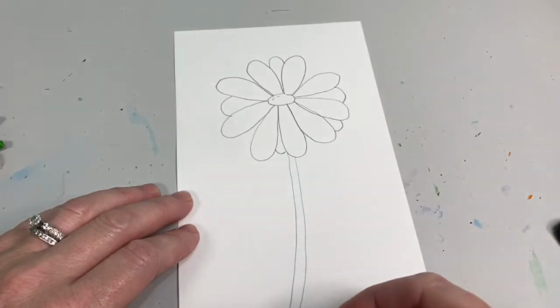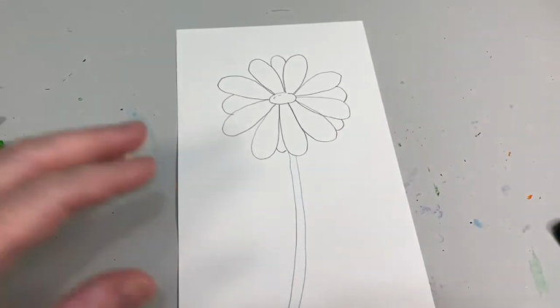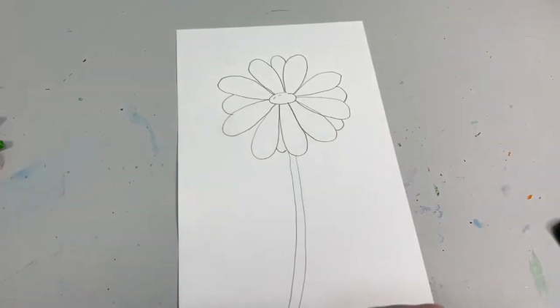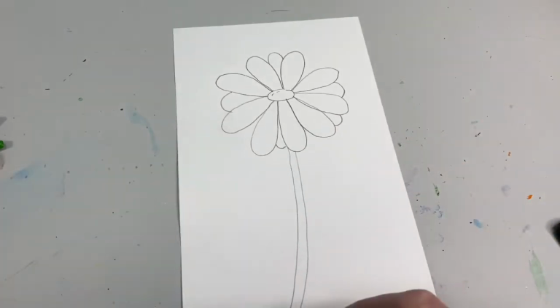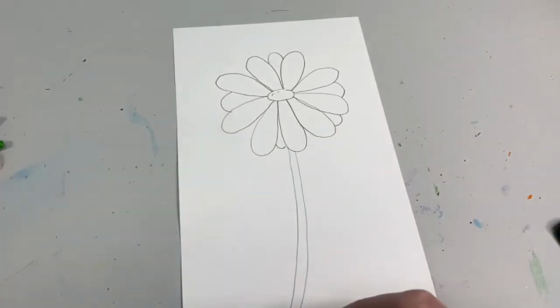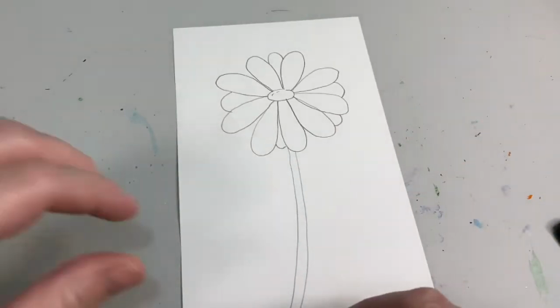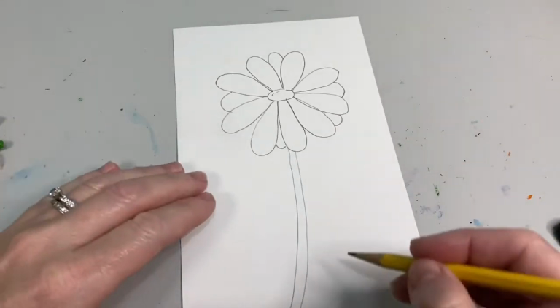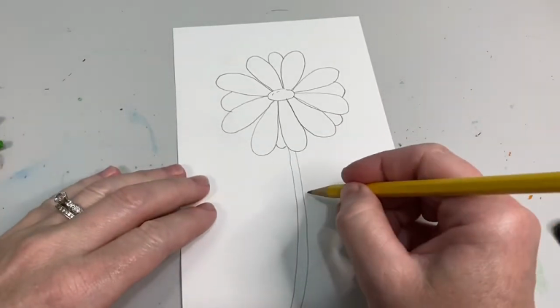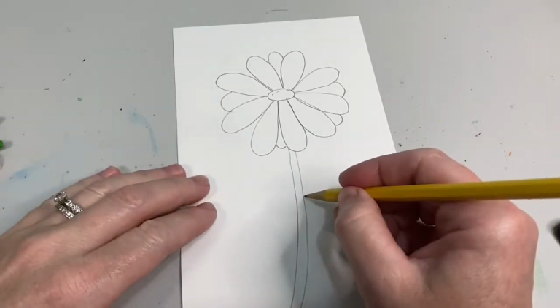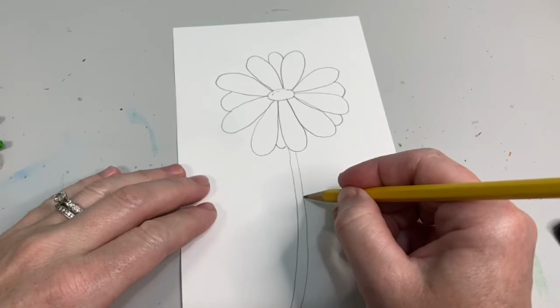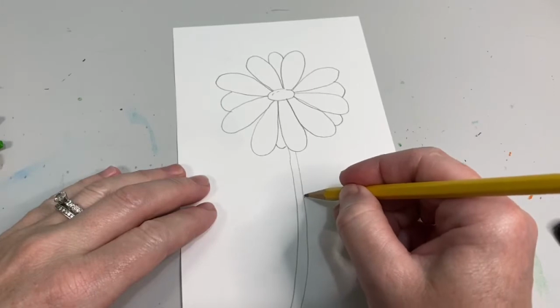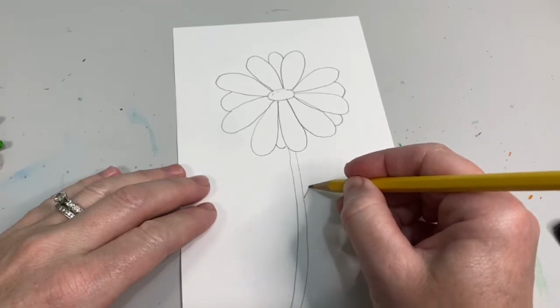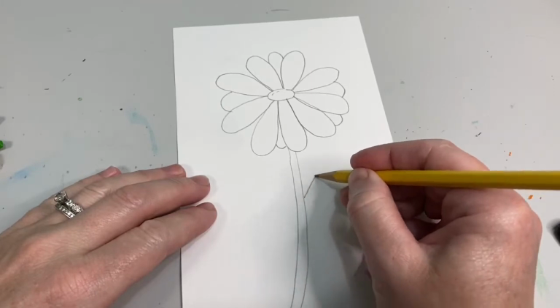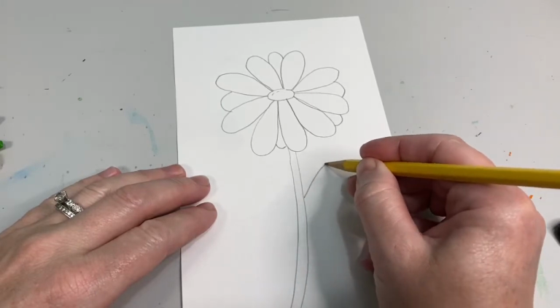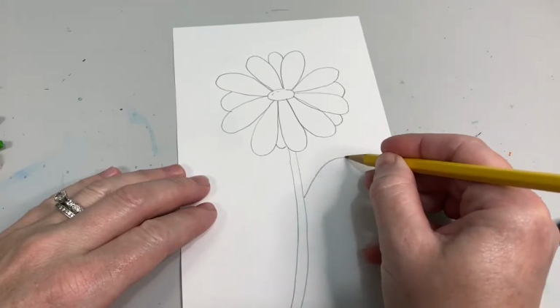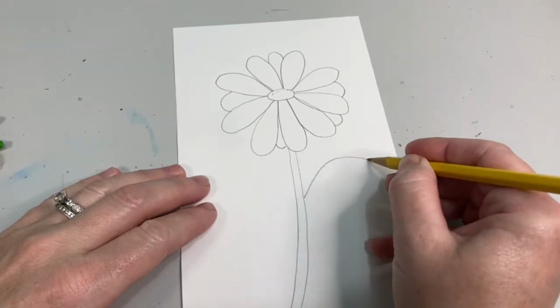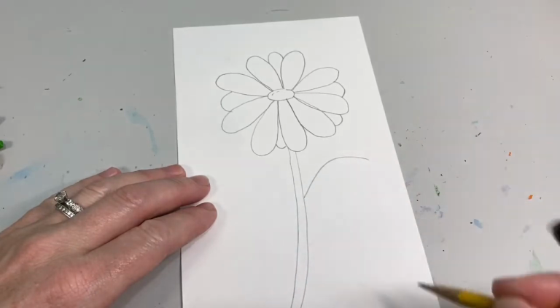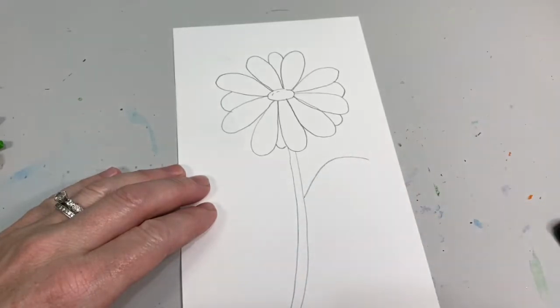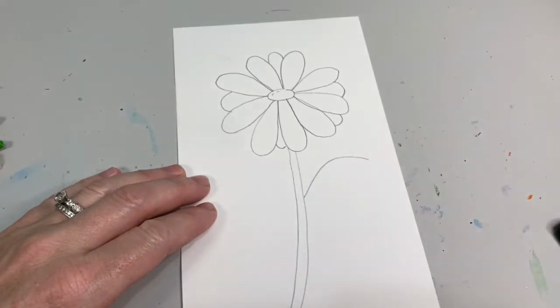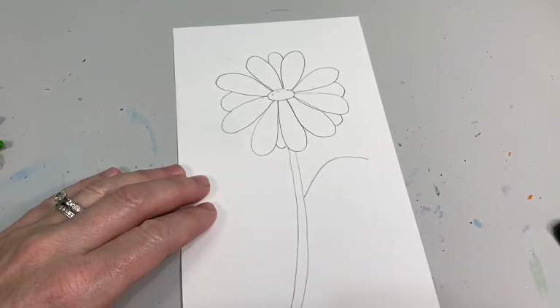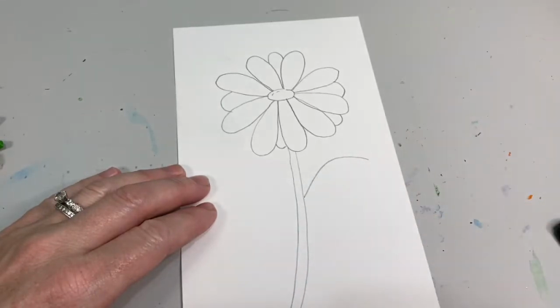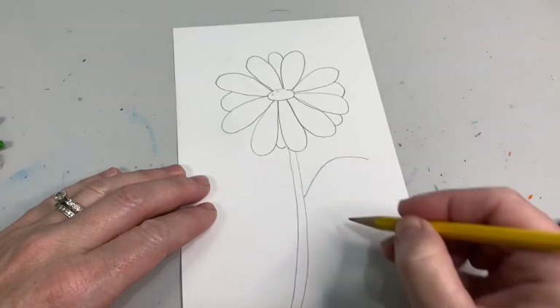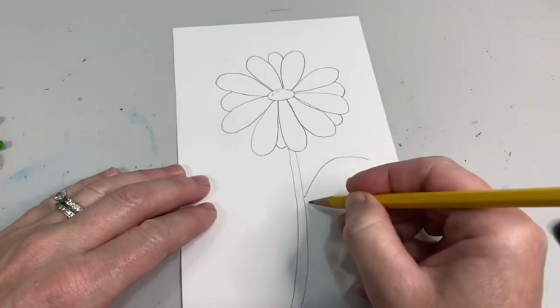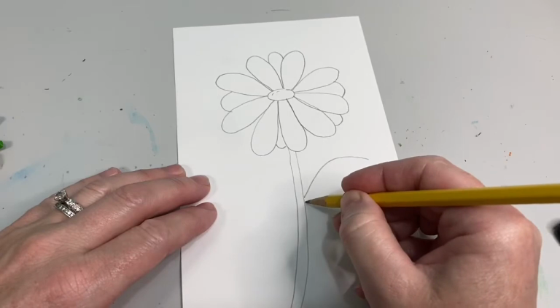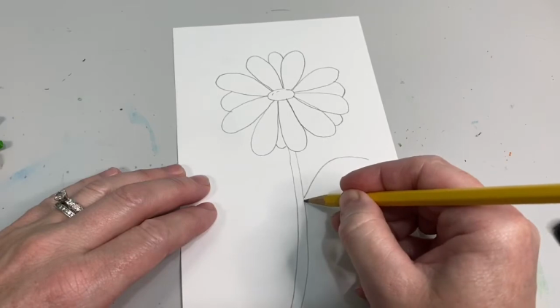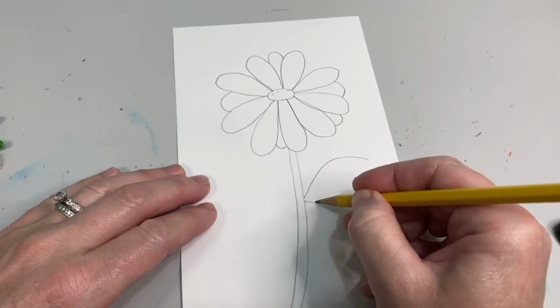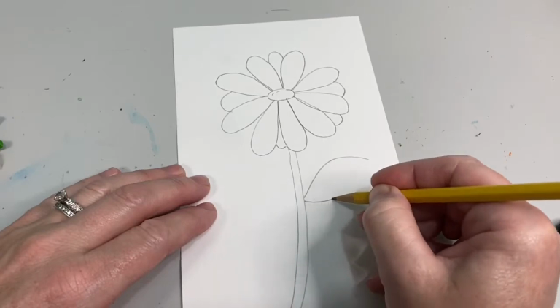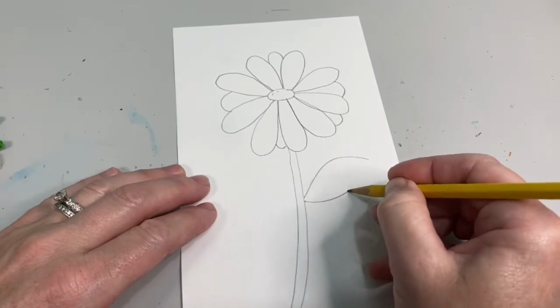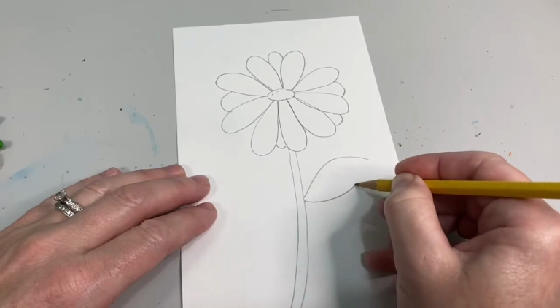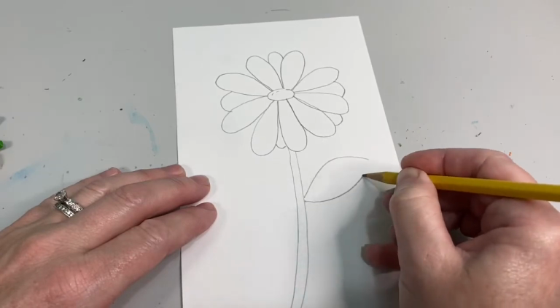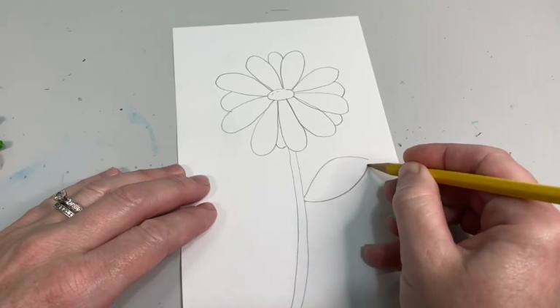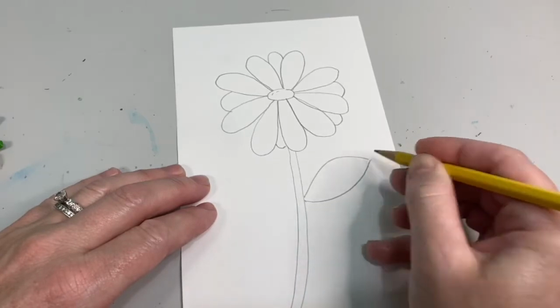These are going to be two long skinny parallel lines. For our leaves, you're going to do one big rainbow shape on top and on the bottom one big smiley face shape.